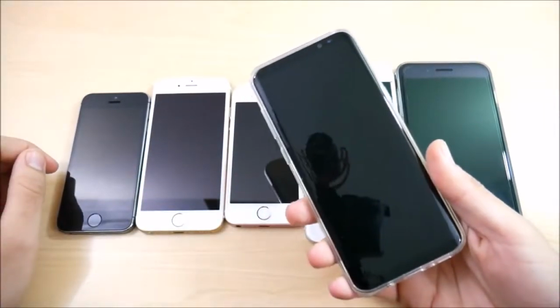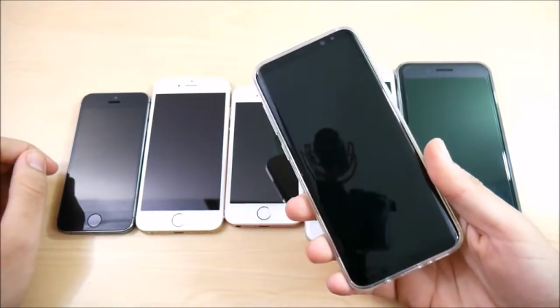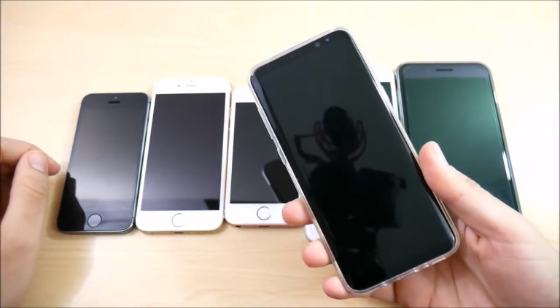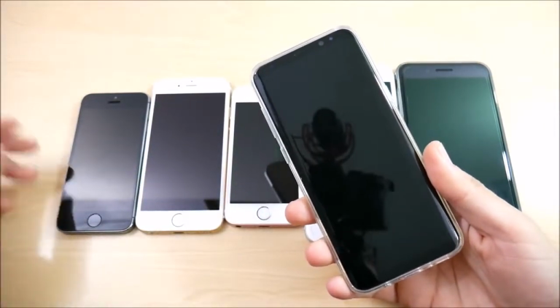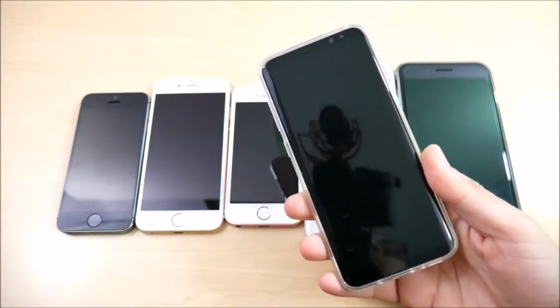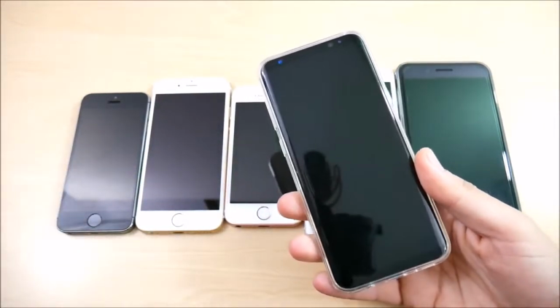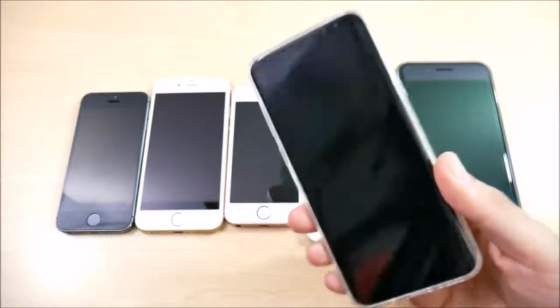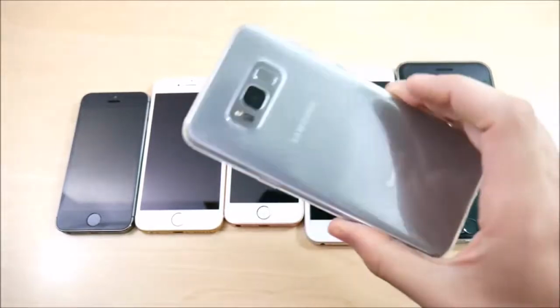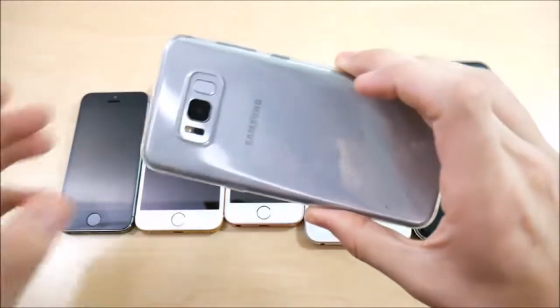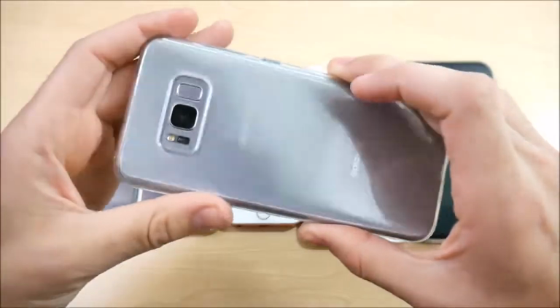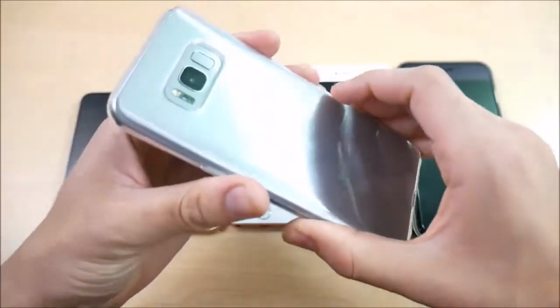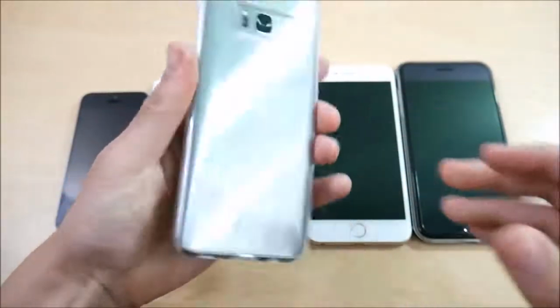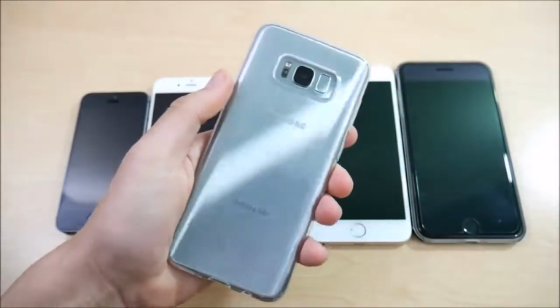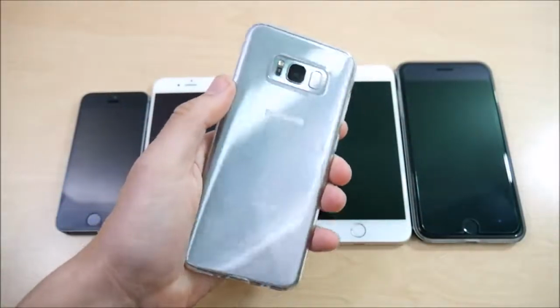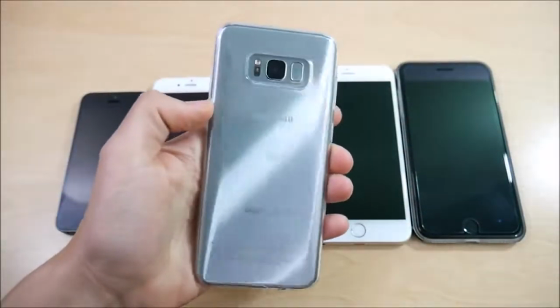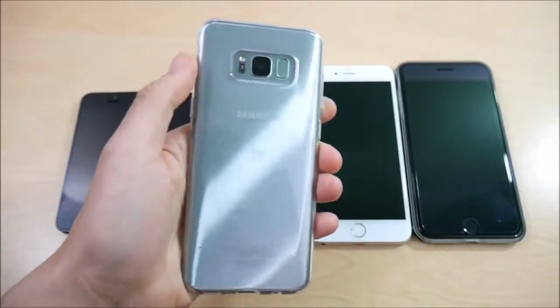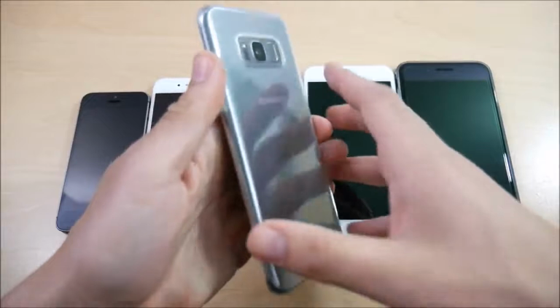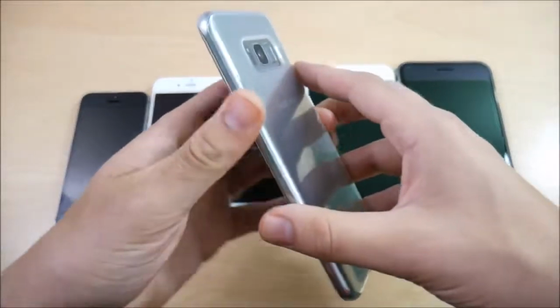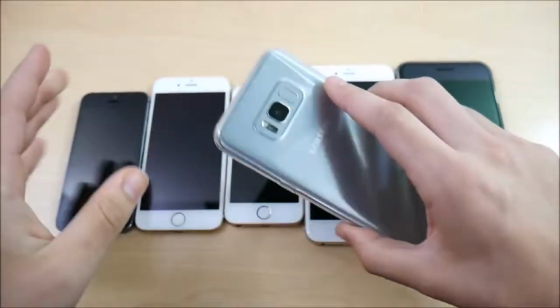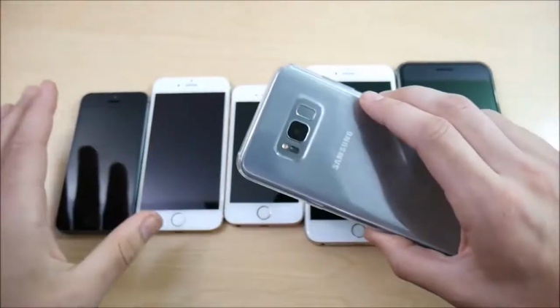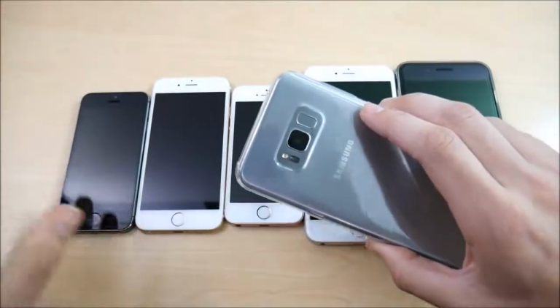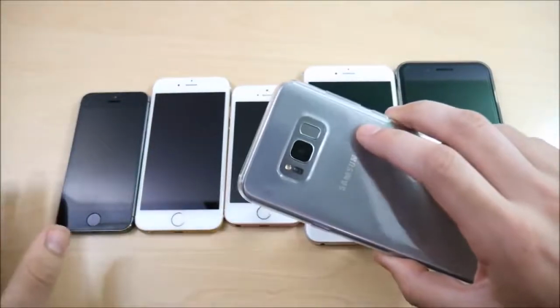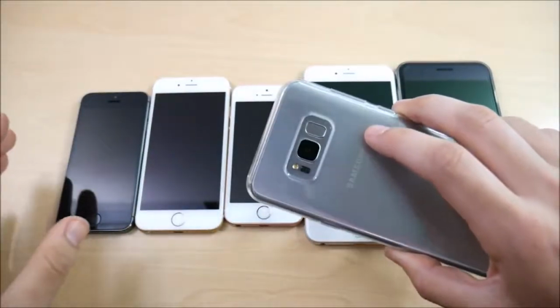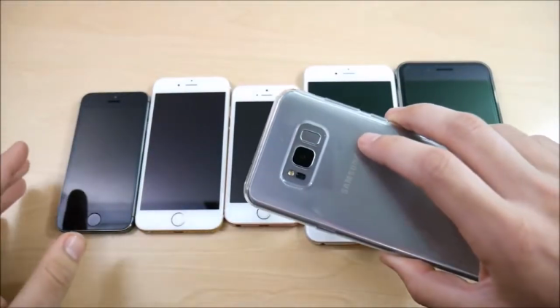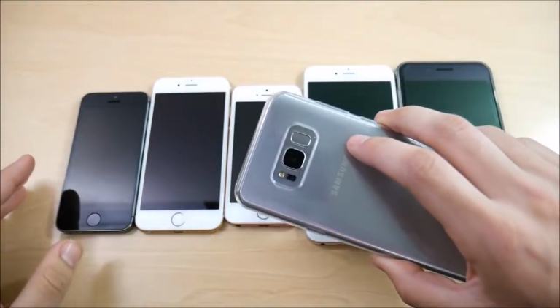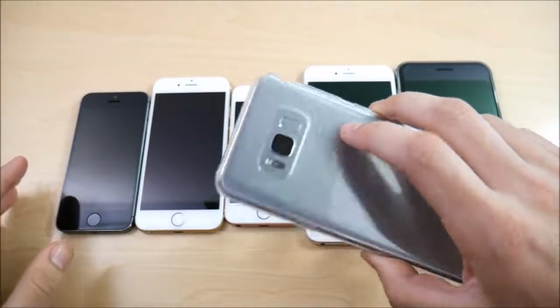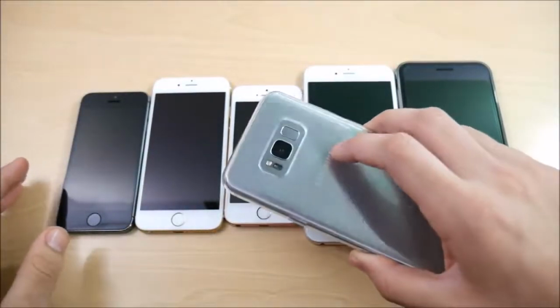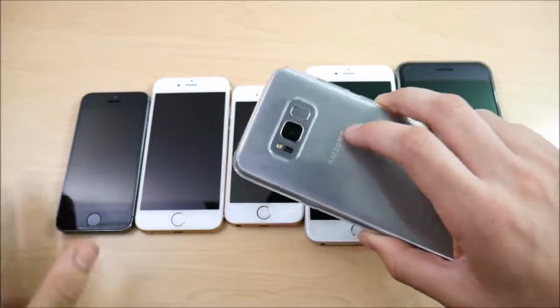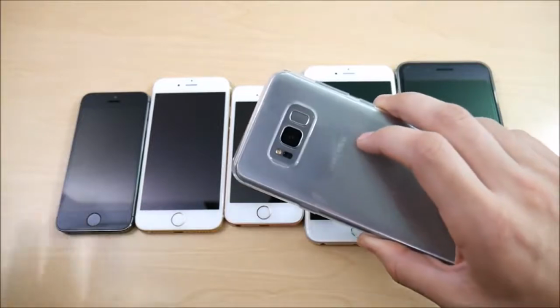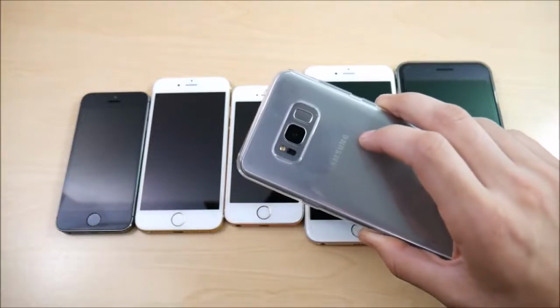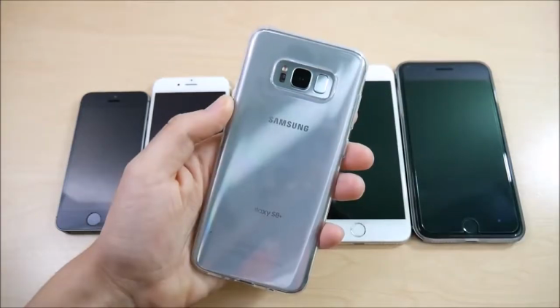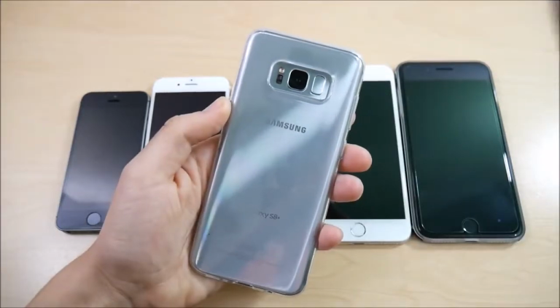For those of you out there who are going to be leaving Apple for the first time to try out Samsung's new Galaxy S8 or S8 Plus, in this video I want to help show you guys what kind of fingerprint speed you're going to get on the Galaxy S8 Plus.